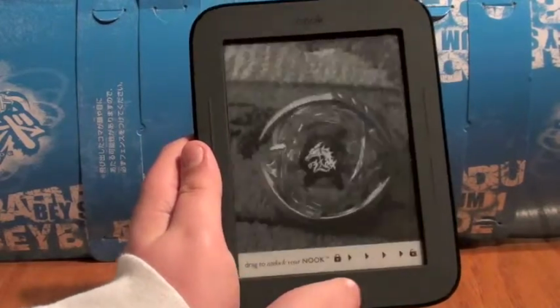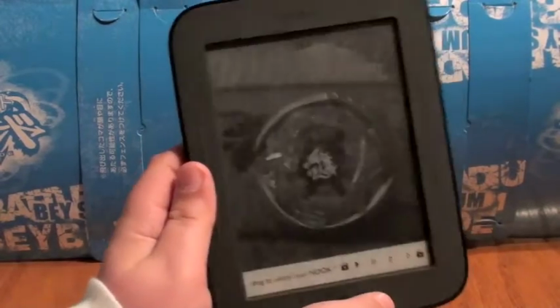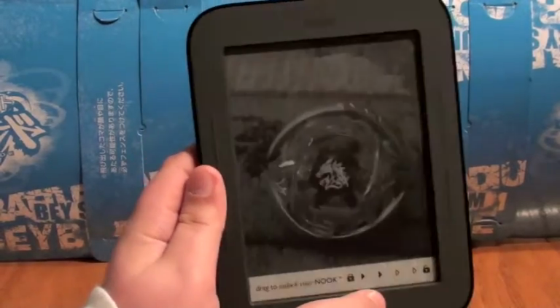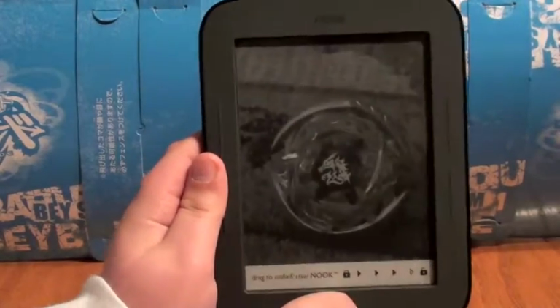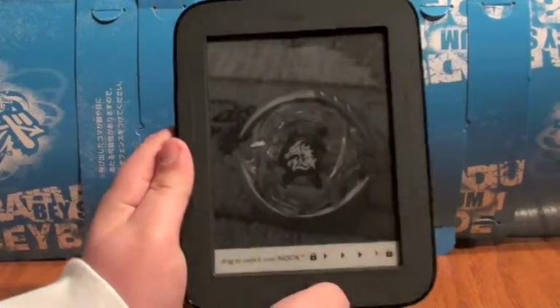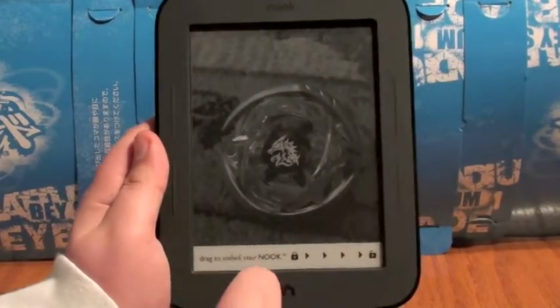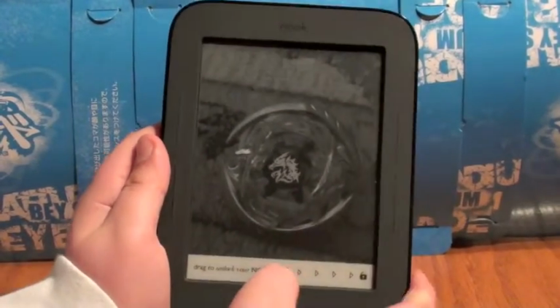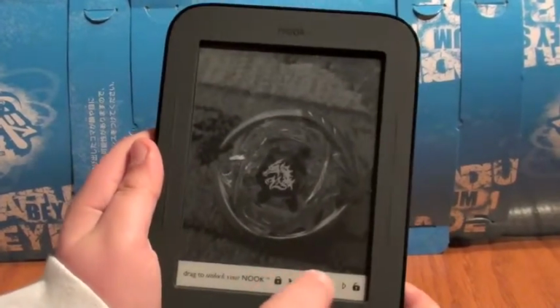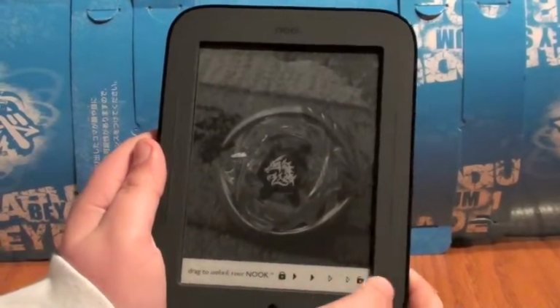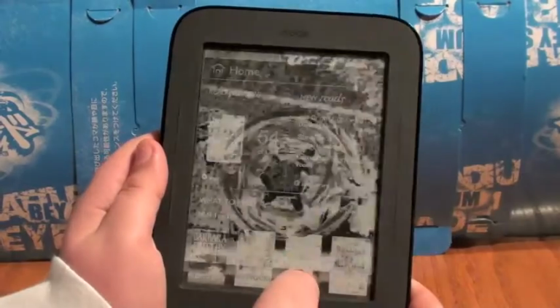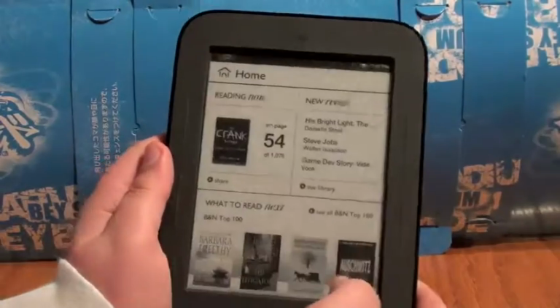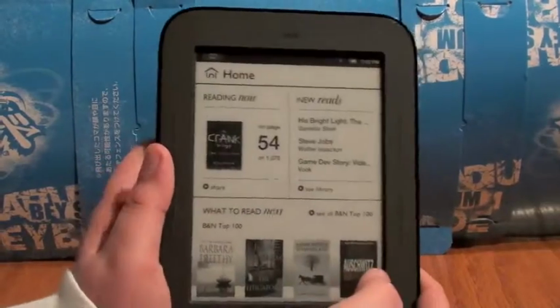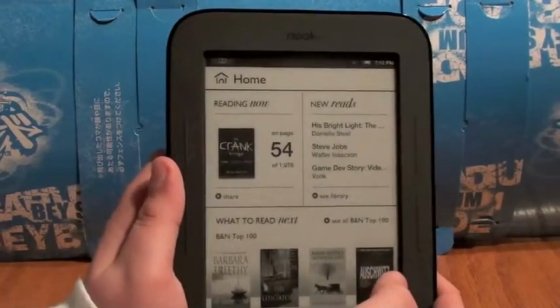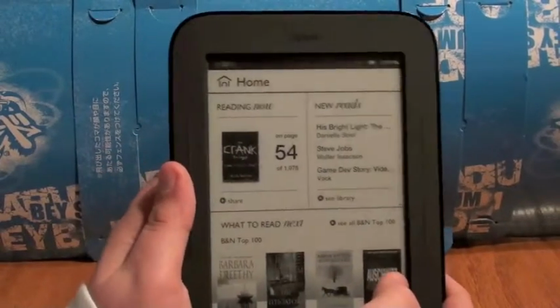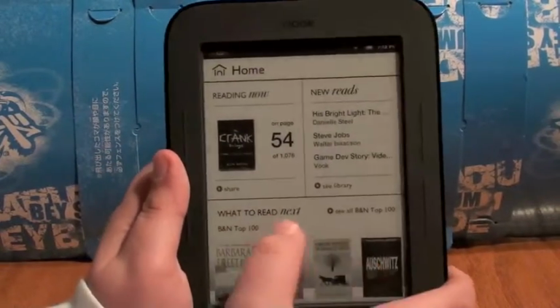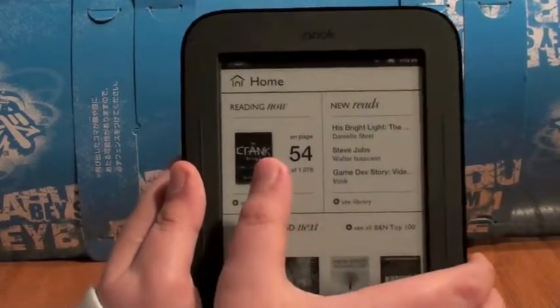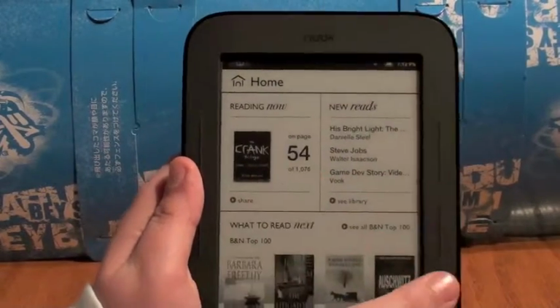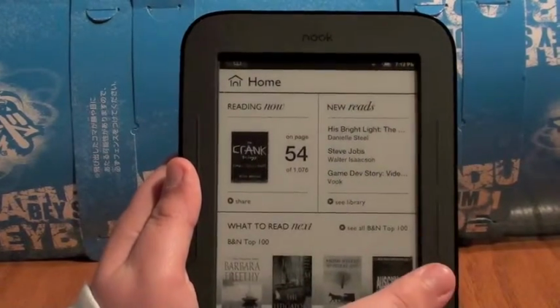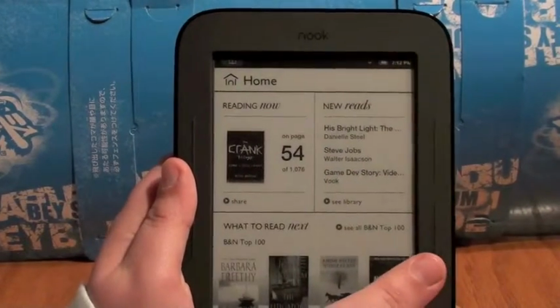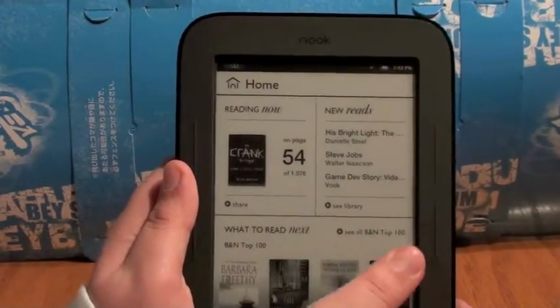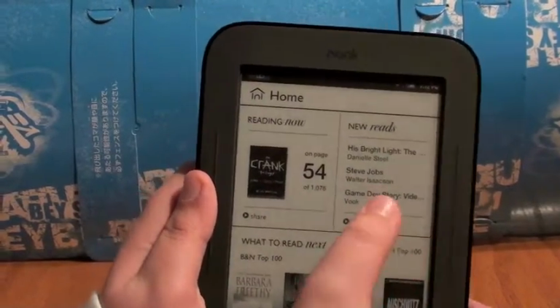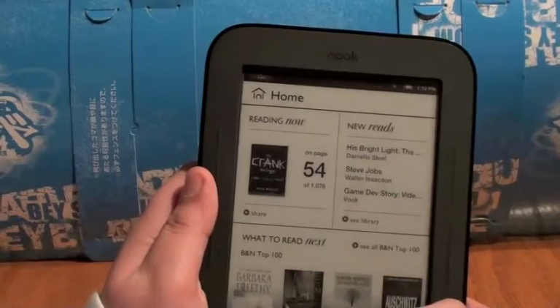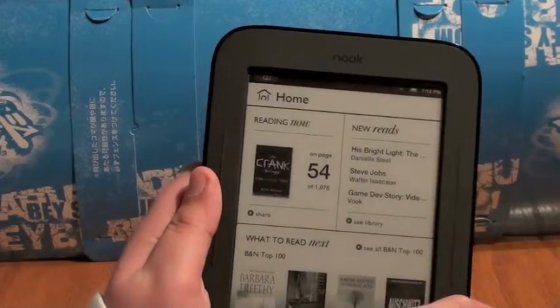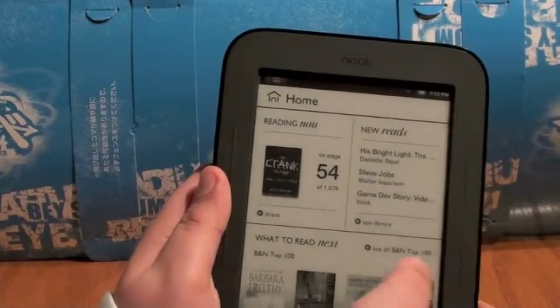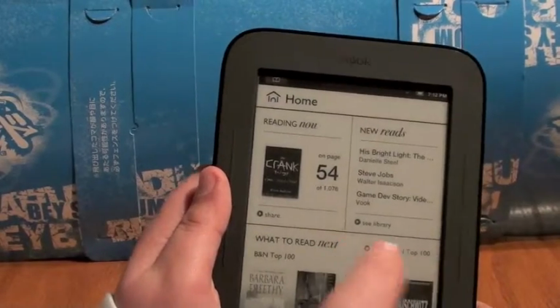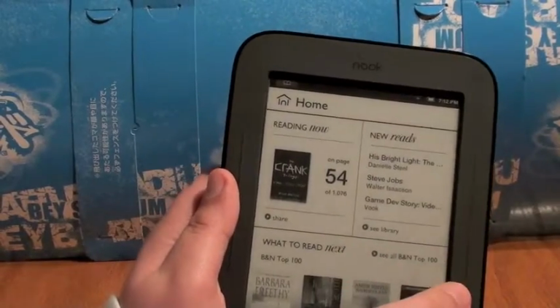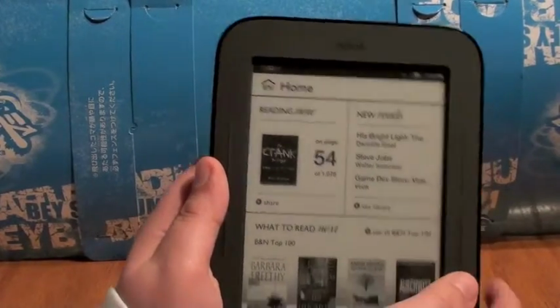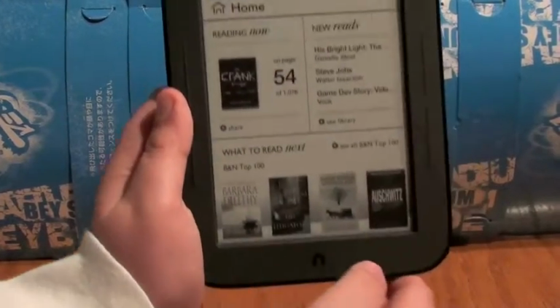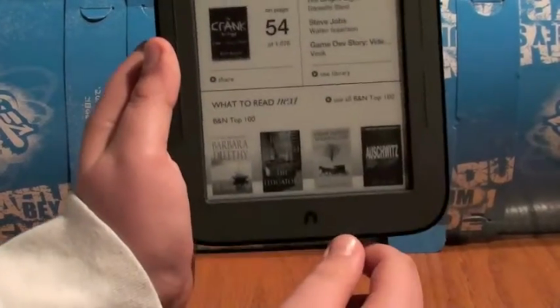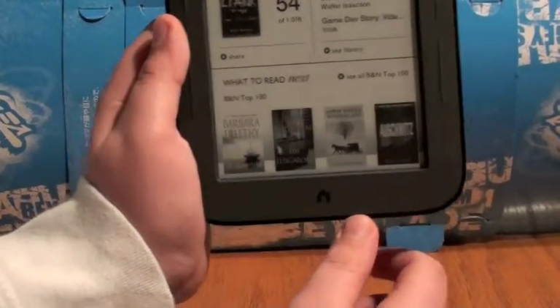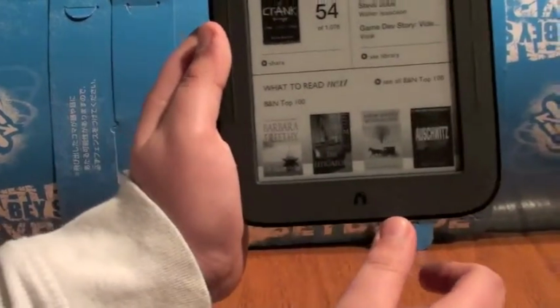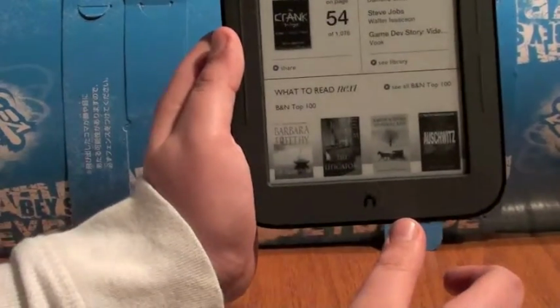So now, Home. It does a little flash when you go to the home screen. You have to unlock it, and it tells you what you're reading now, new stuff to read, what to read next — just little suggestions and all that stuff.